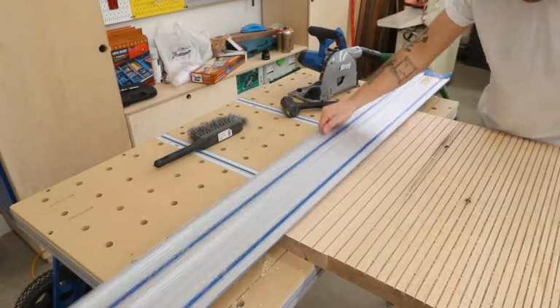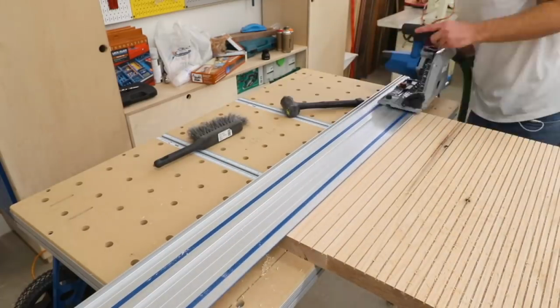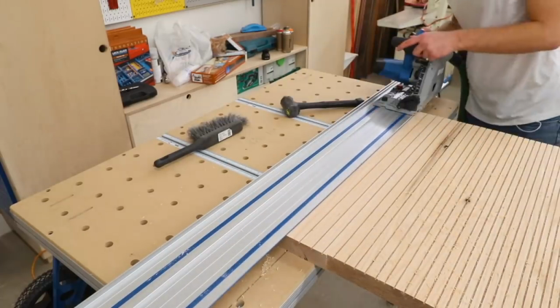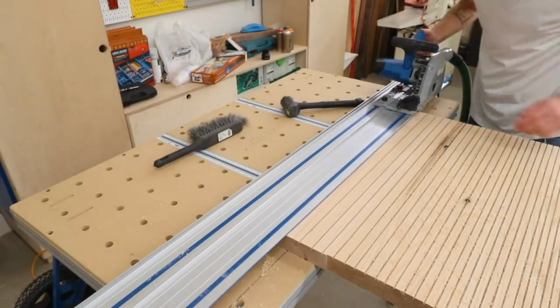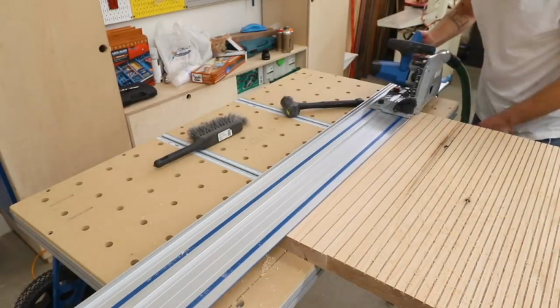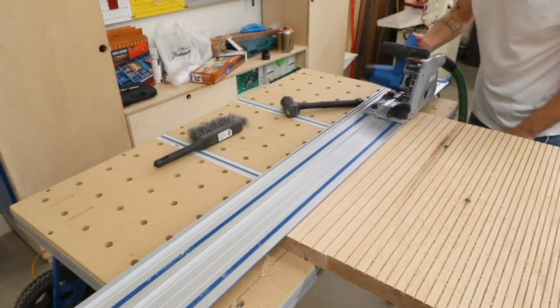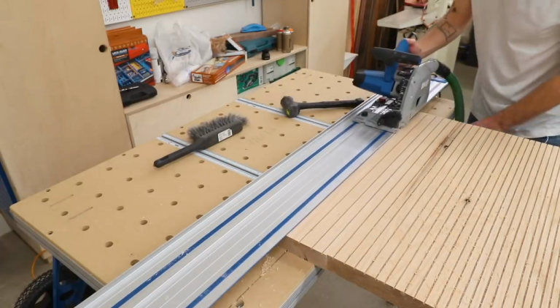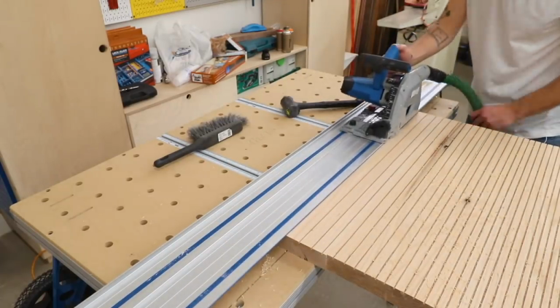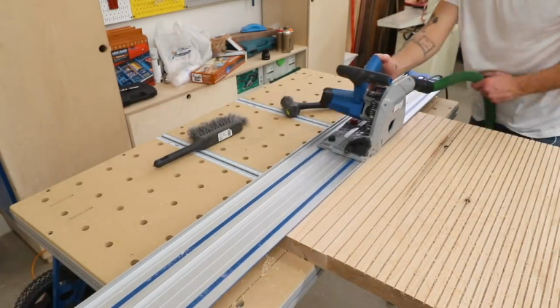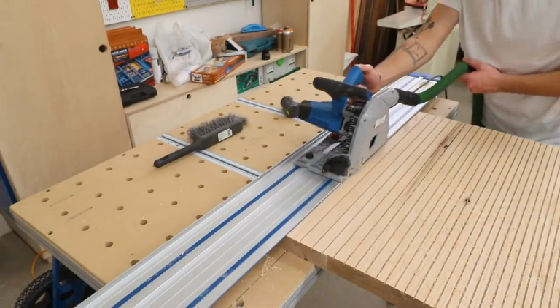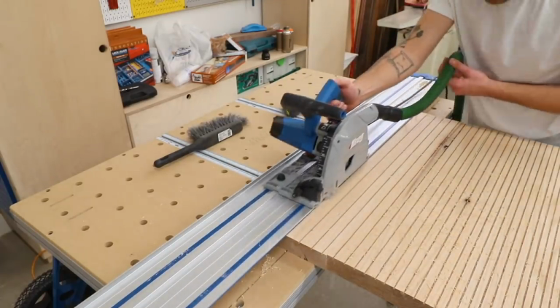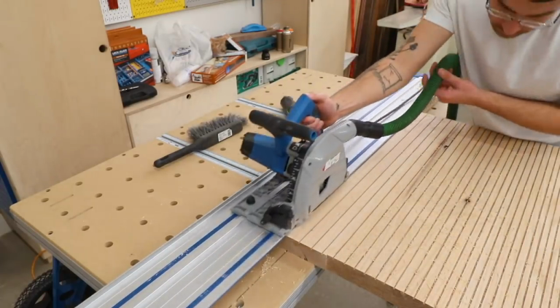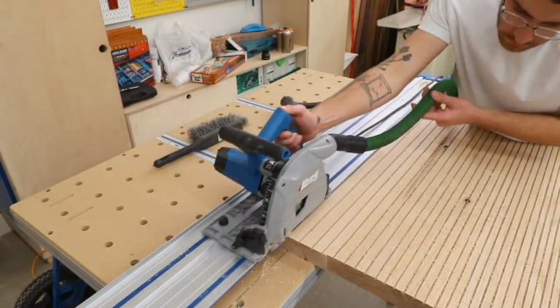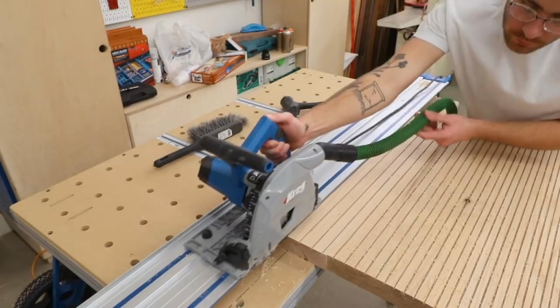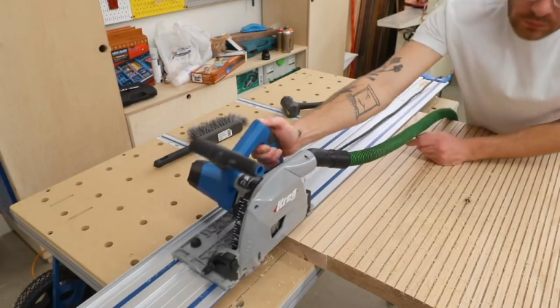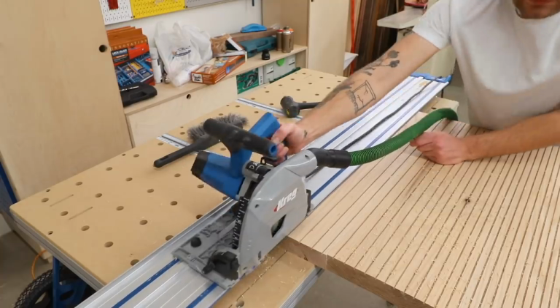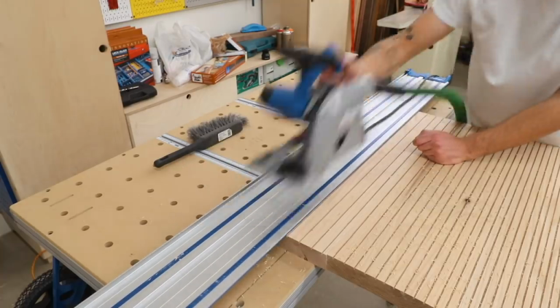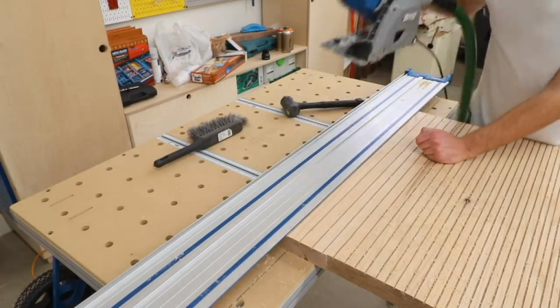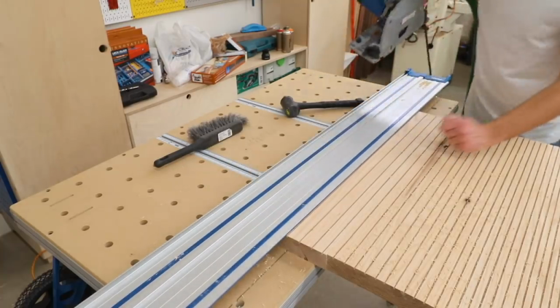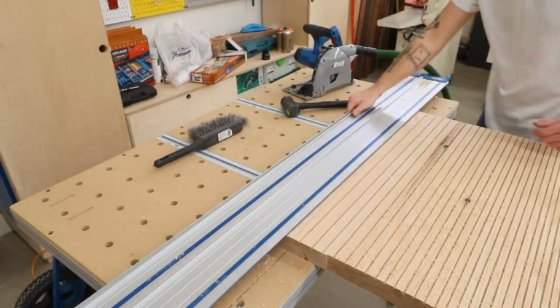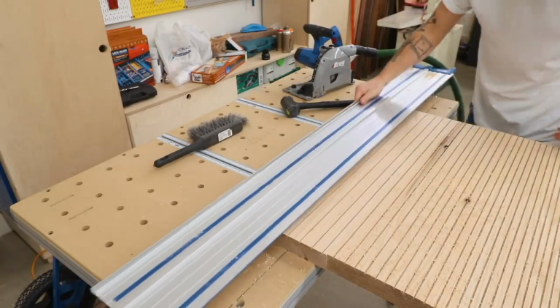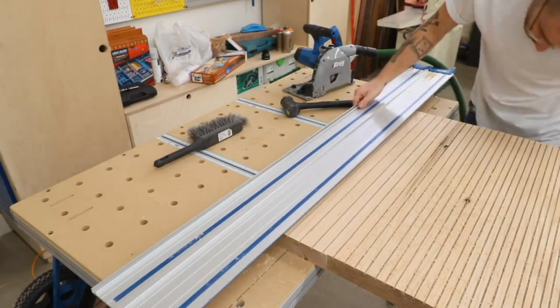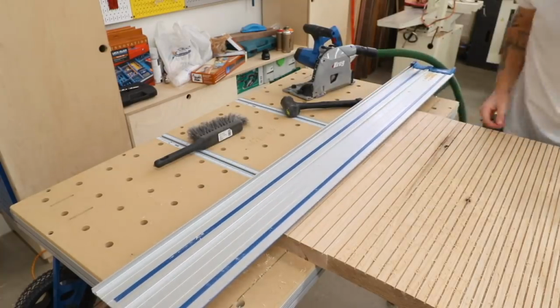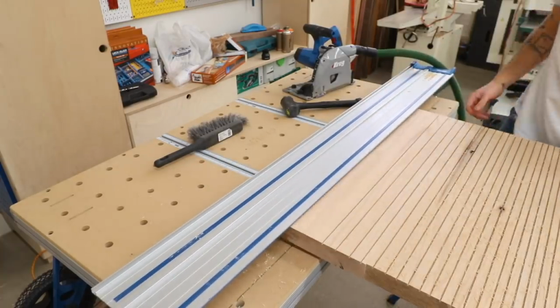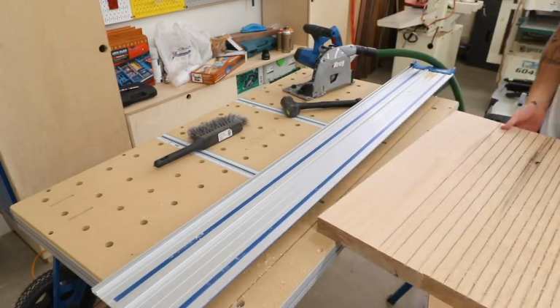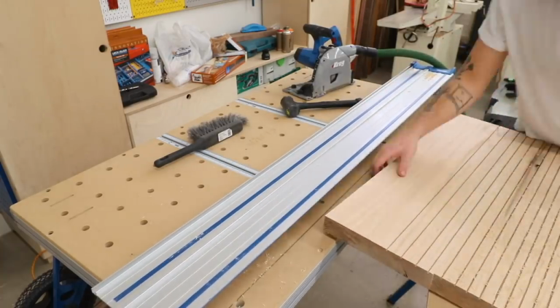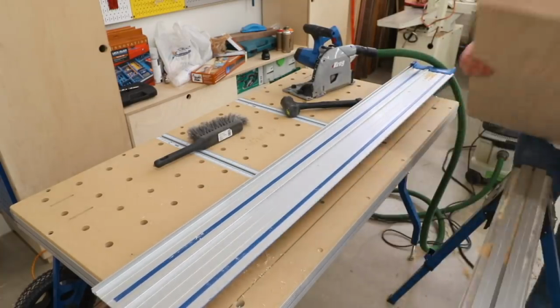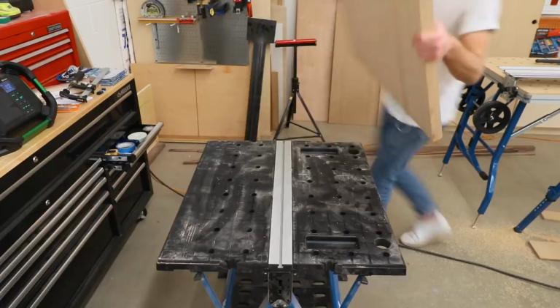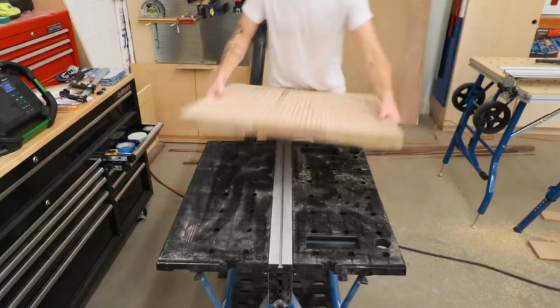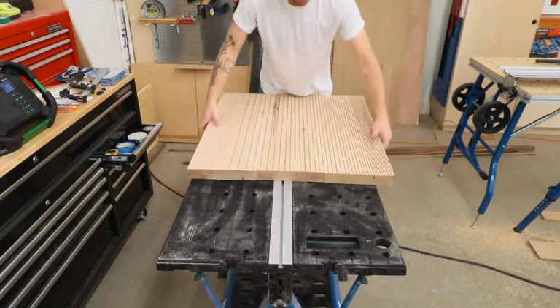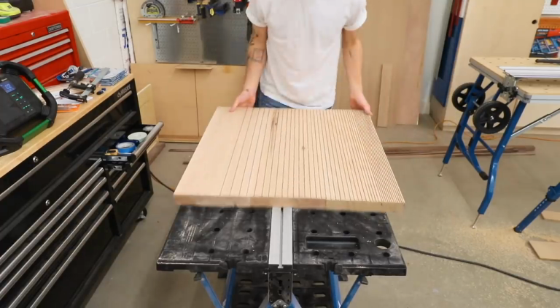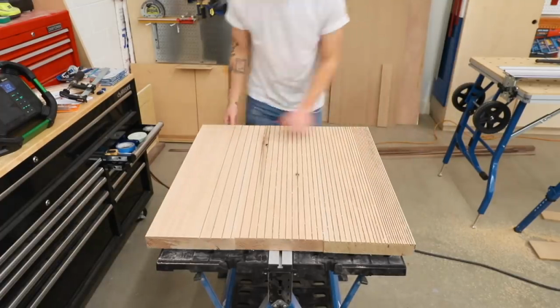My gaps between cuts started at an eighth of an inch and ended at an inch and a quarter. I also decided to leave about a six-inch space on one side of the table where I made no relief cuts at all.